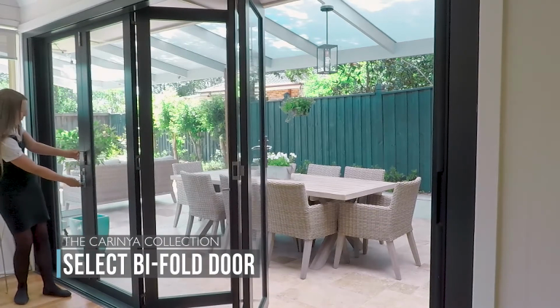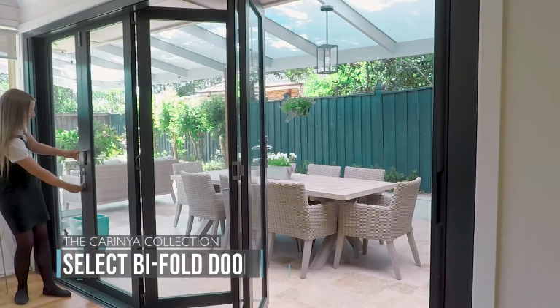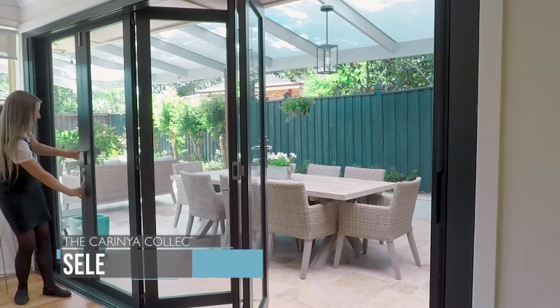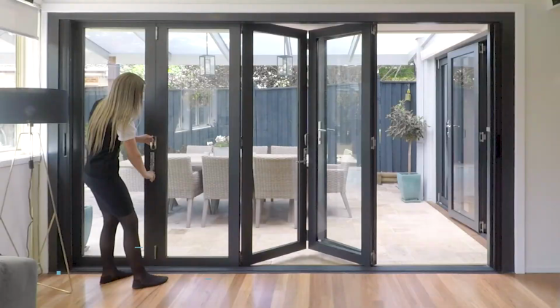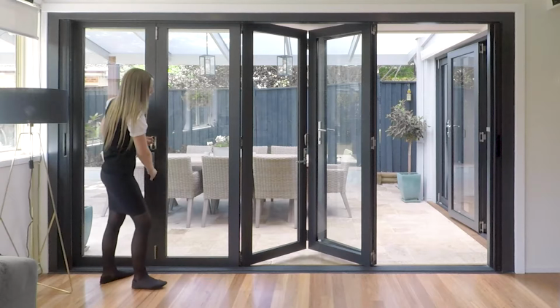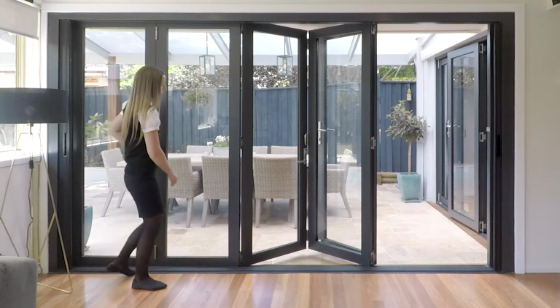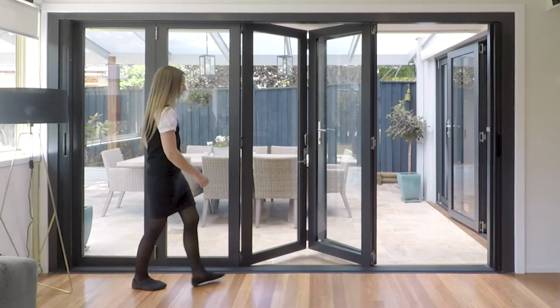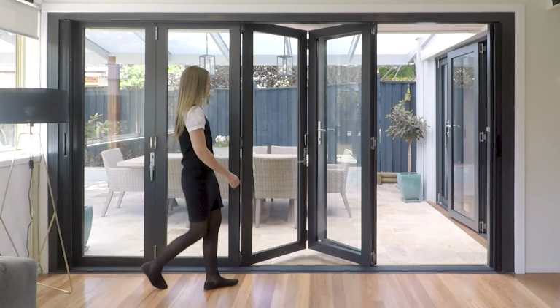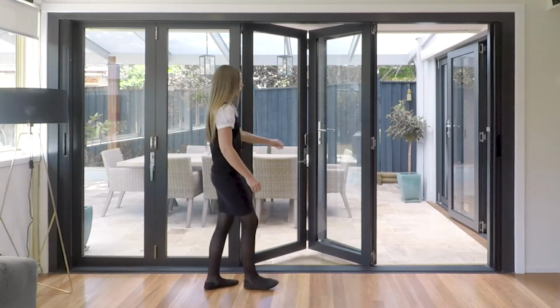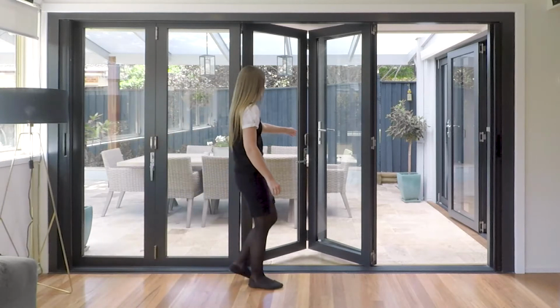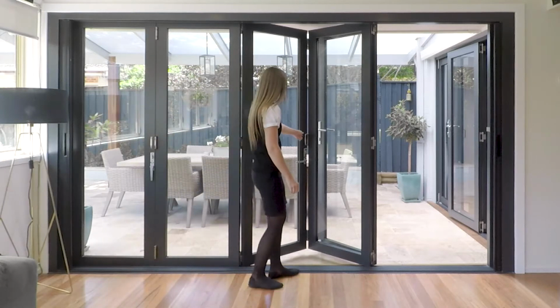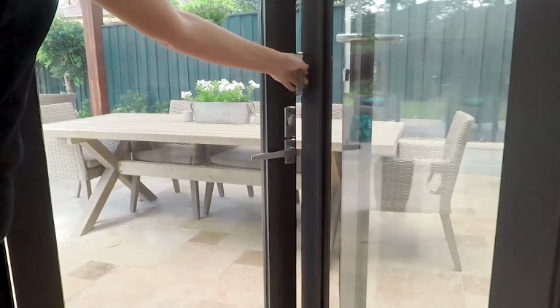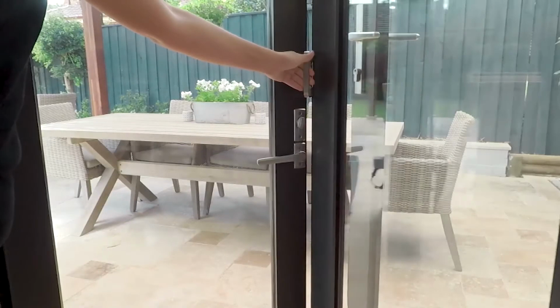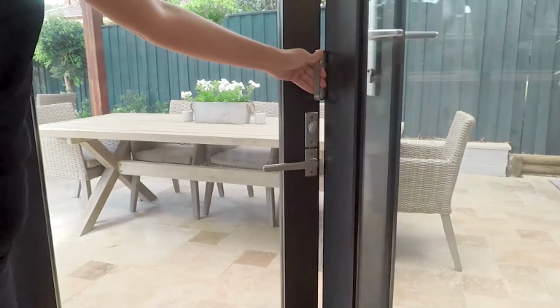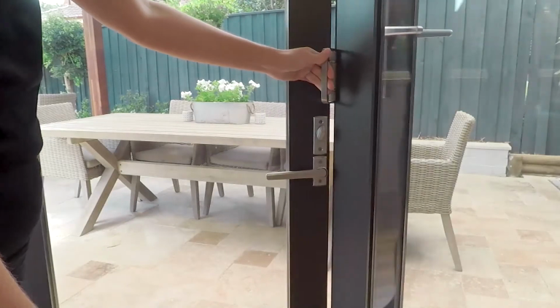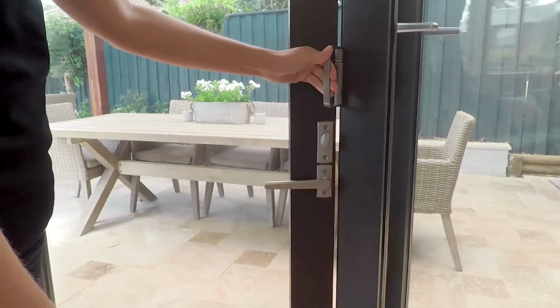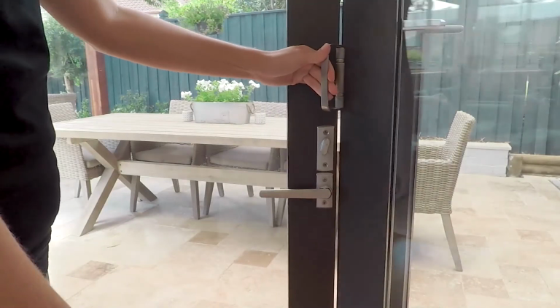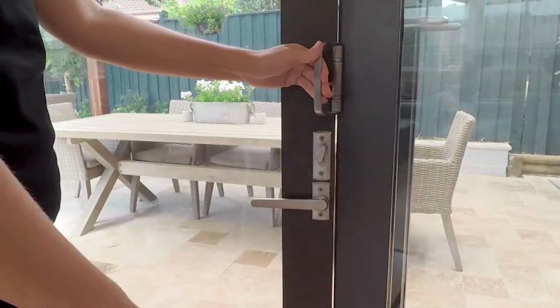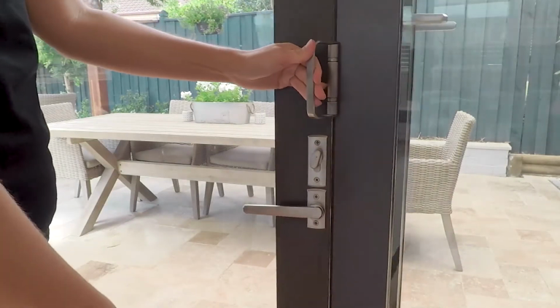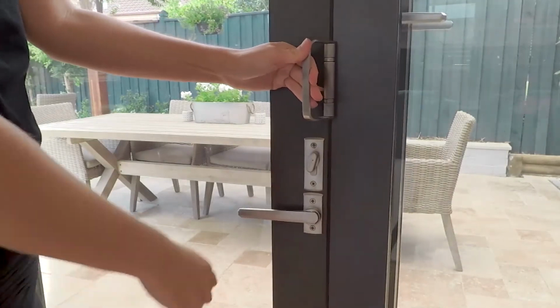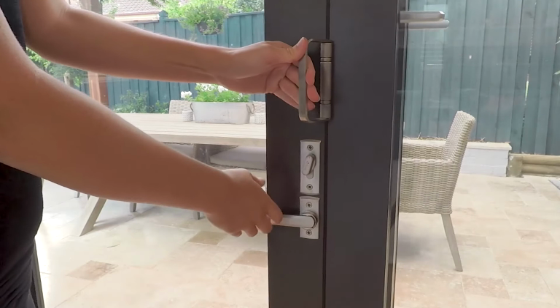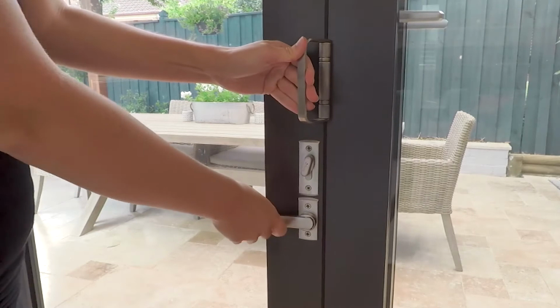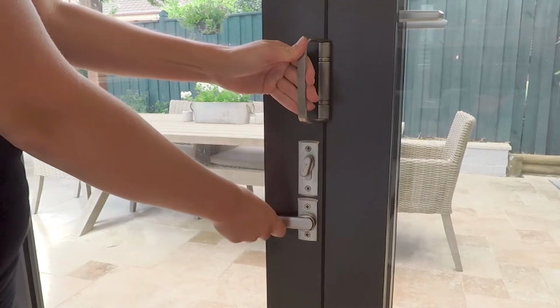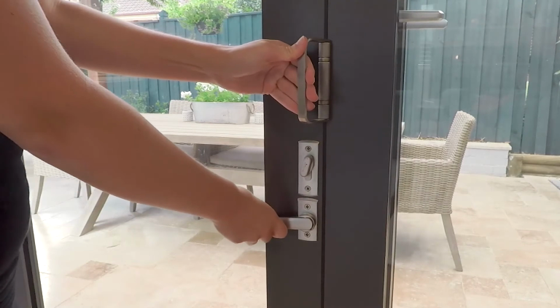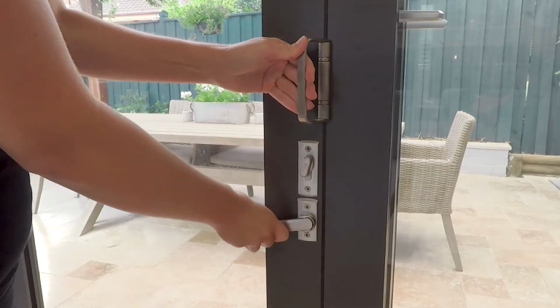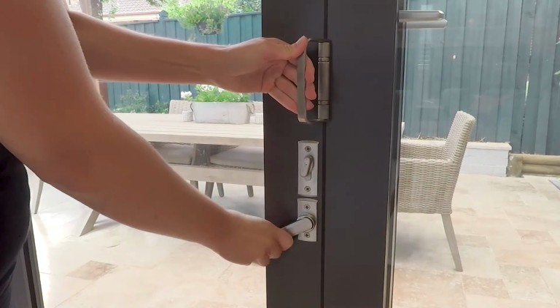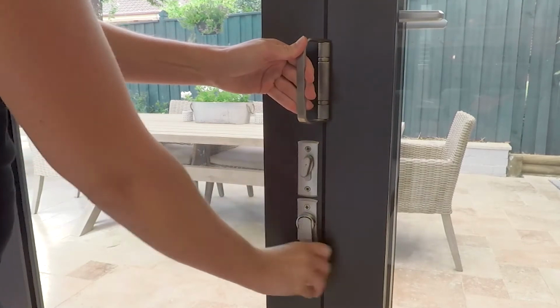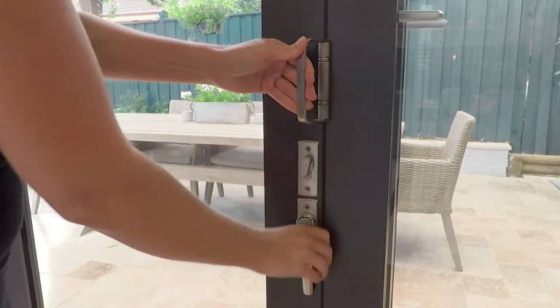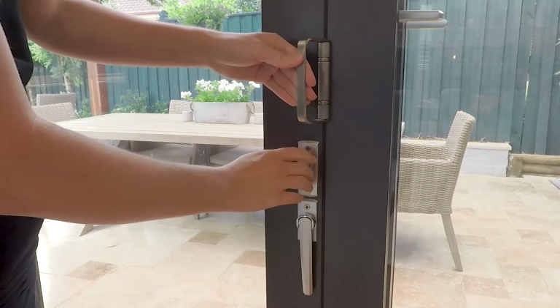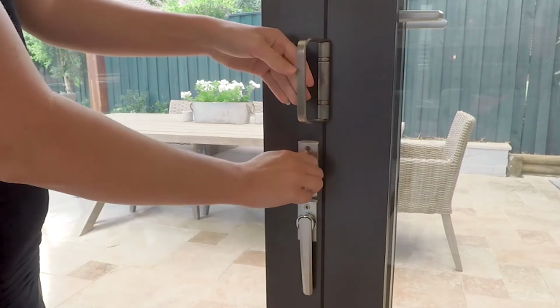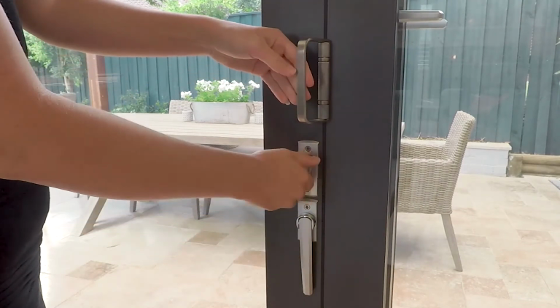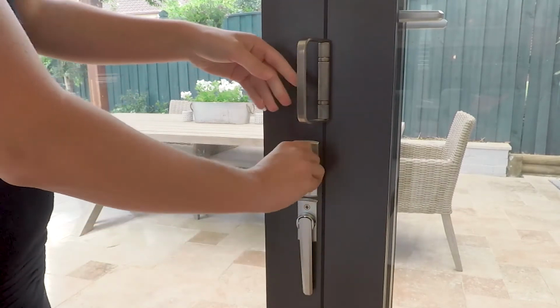The Carinya Select bifold comes in either top or bottom rolling. Top rolling is most often used in new builds, while bottom rolling is ideal for retrofit.